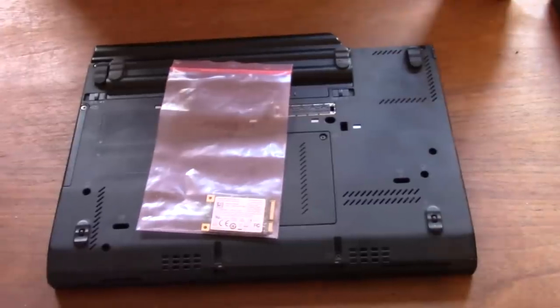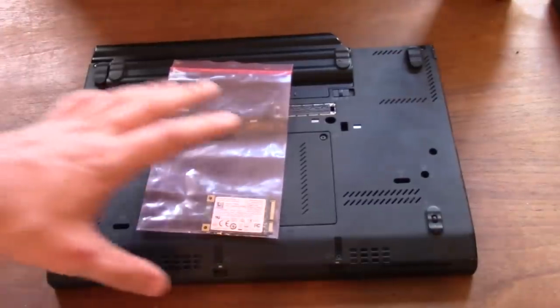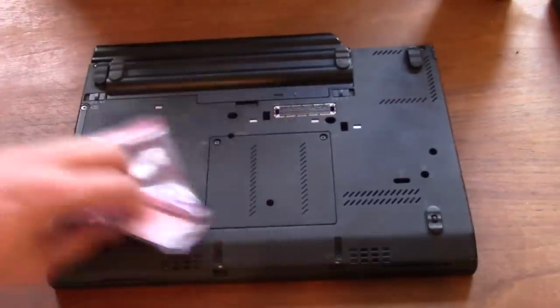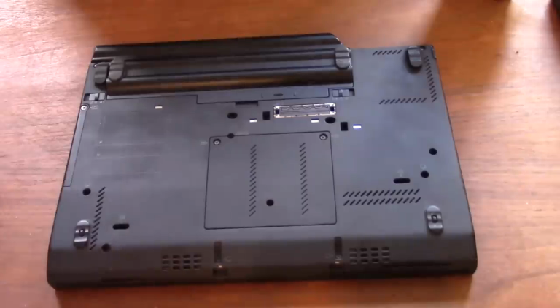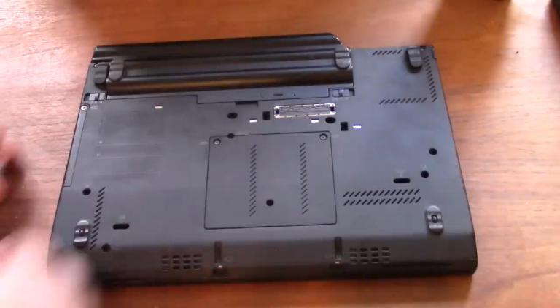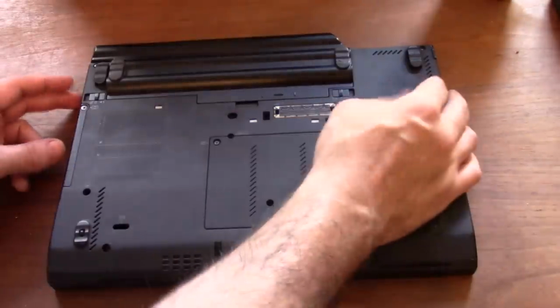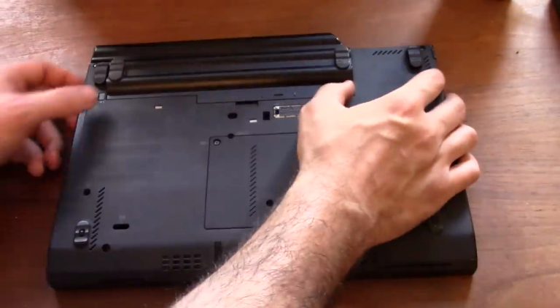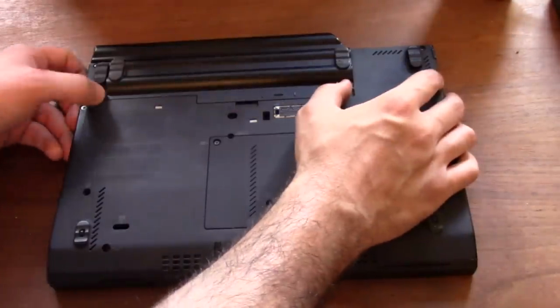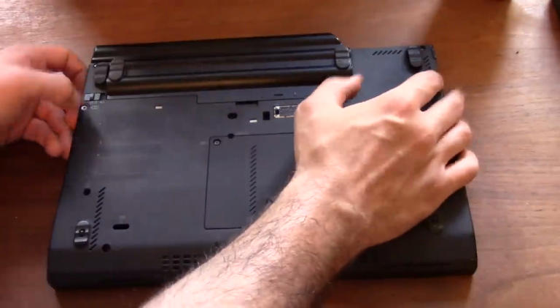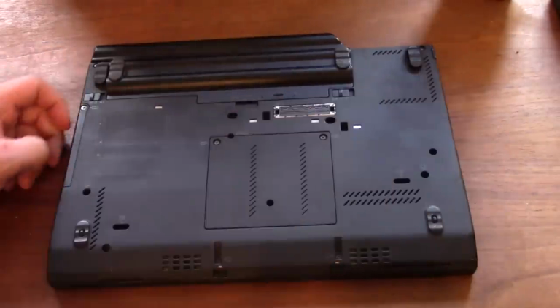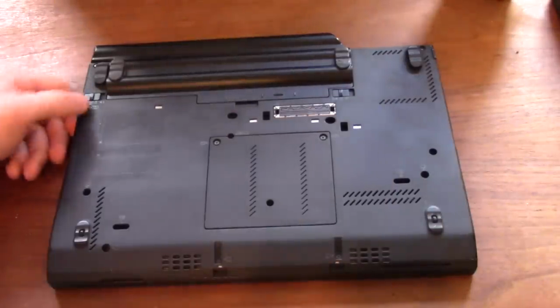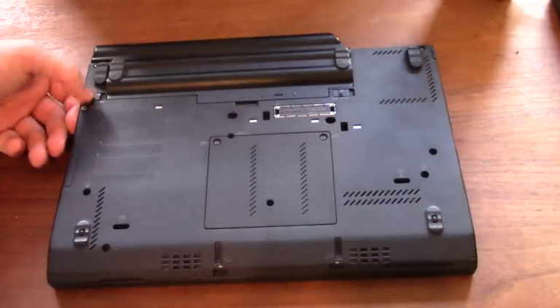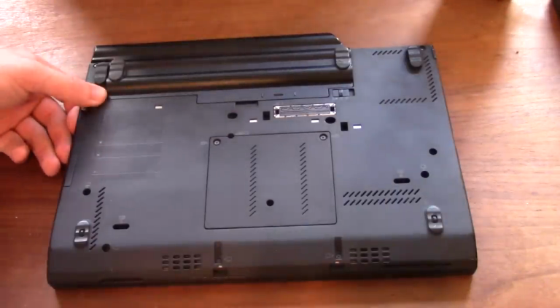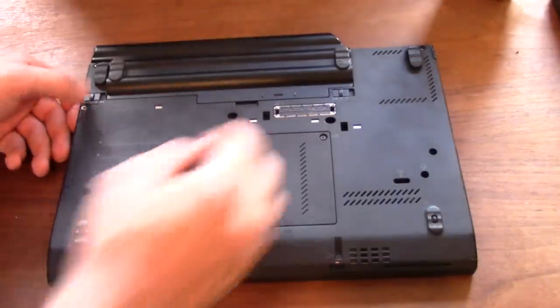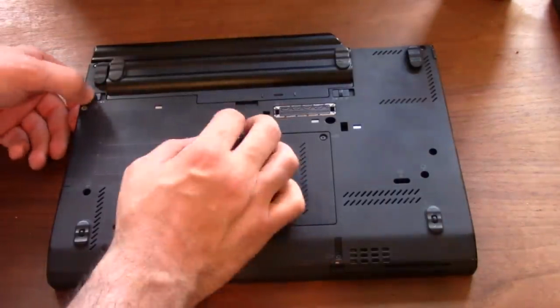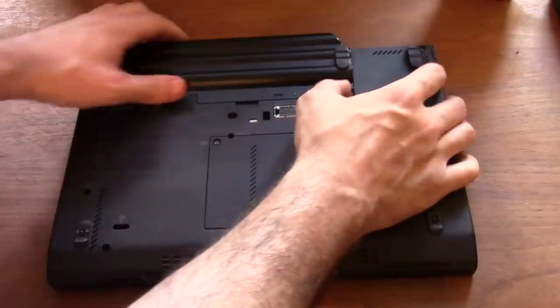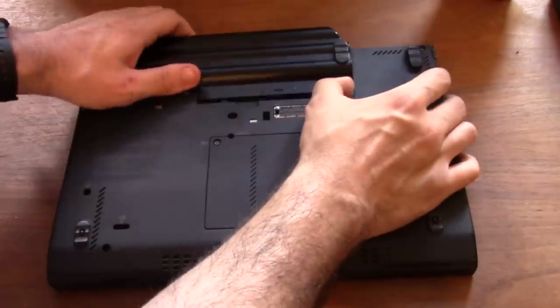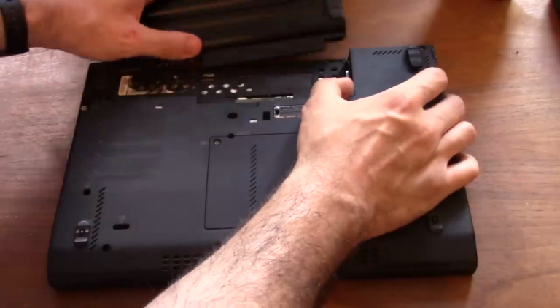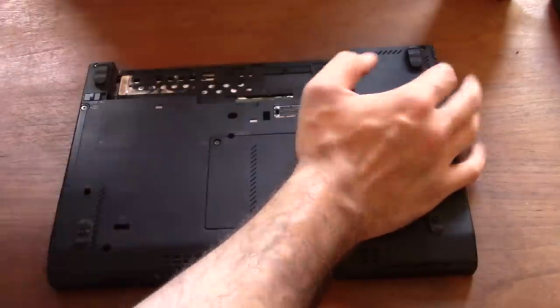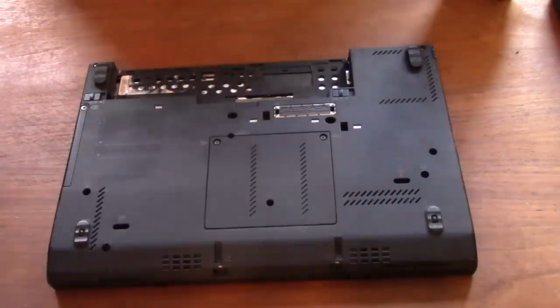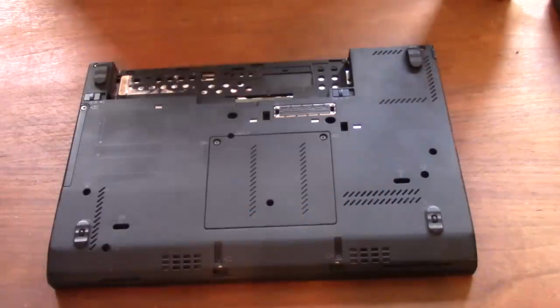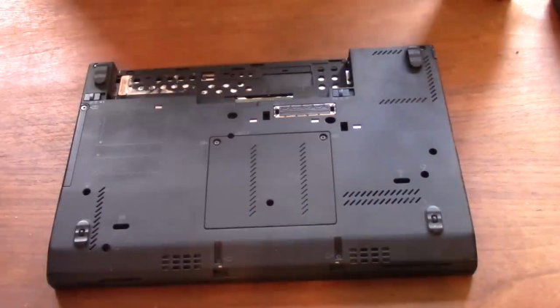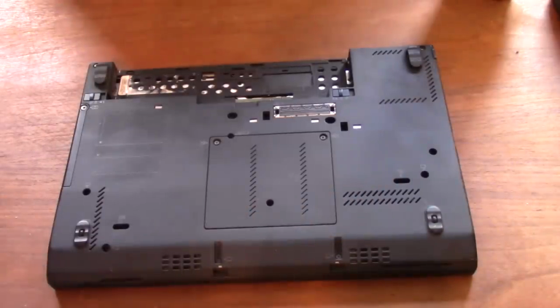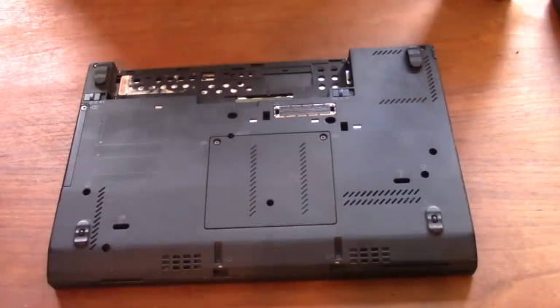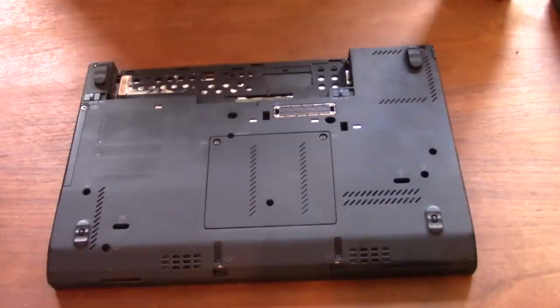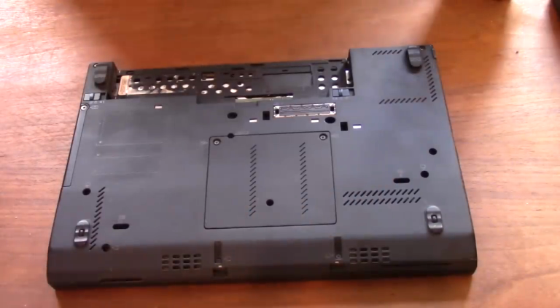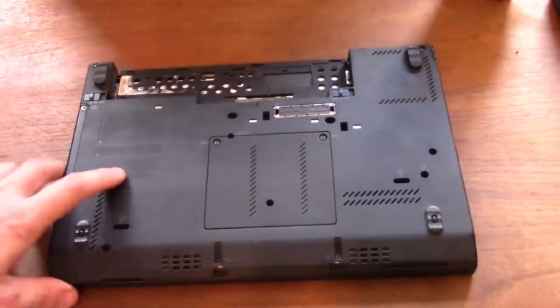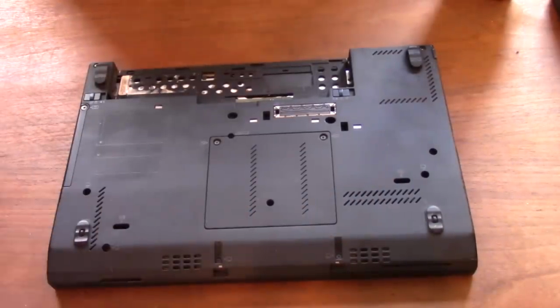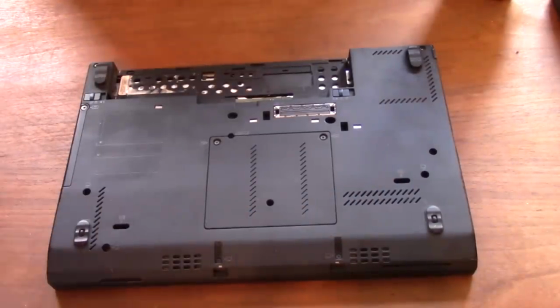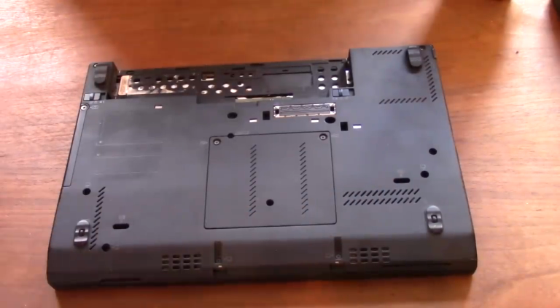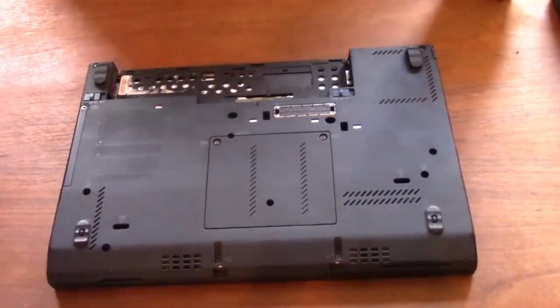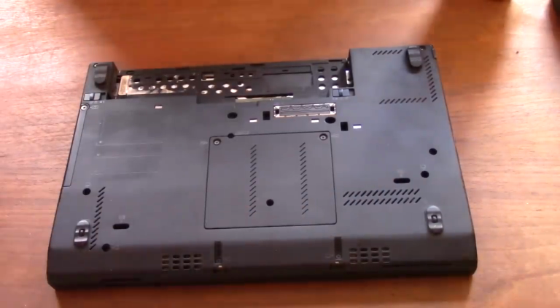Most importantly, make sure your laptop is turned off. You want to unlock your battery and release it. You might have one of the smaller six-volt batteries — I have a bigger nine-volt battery.